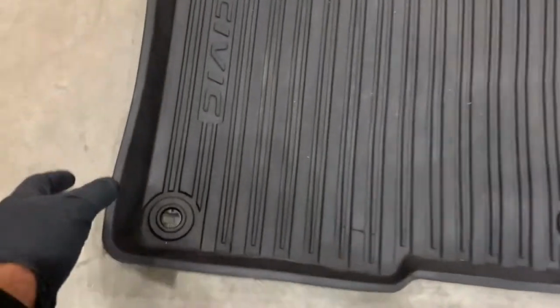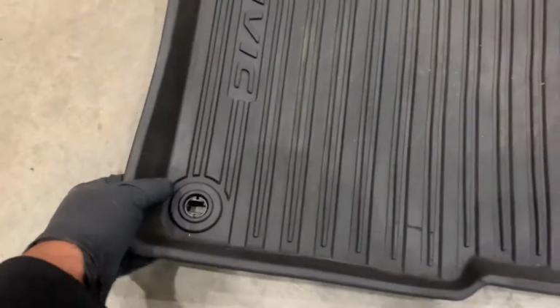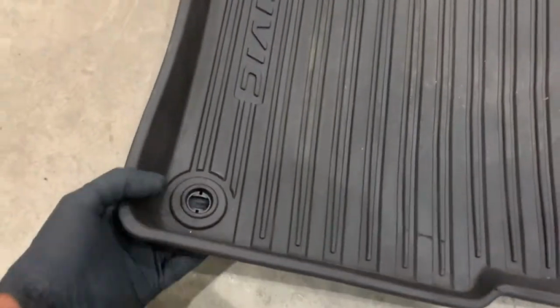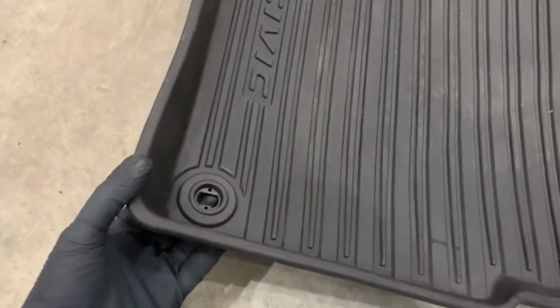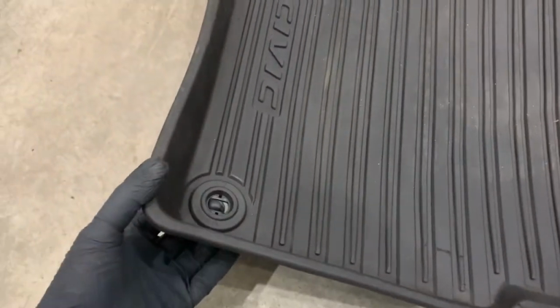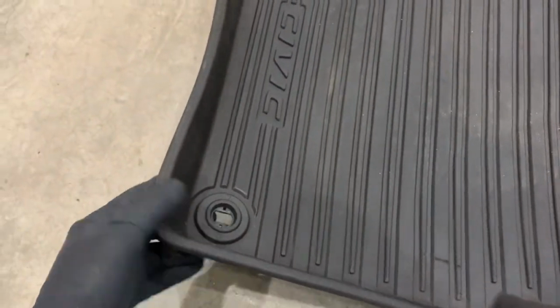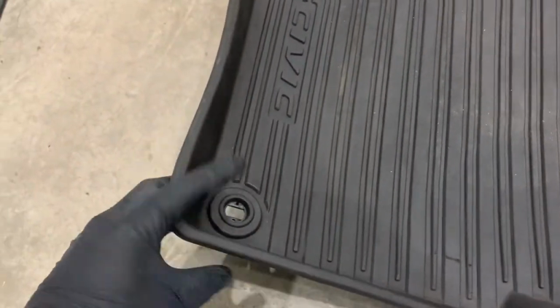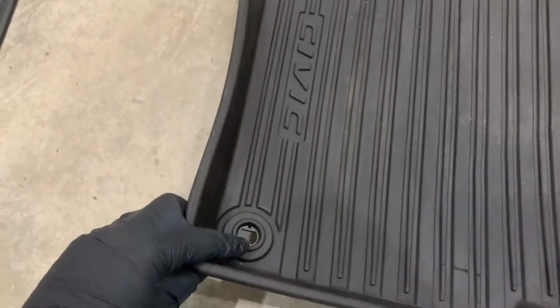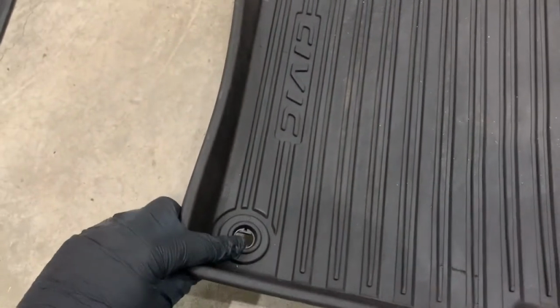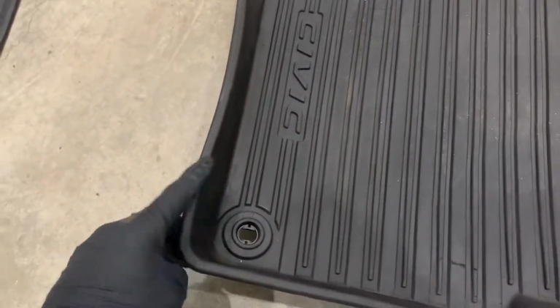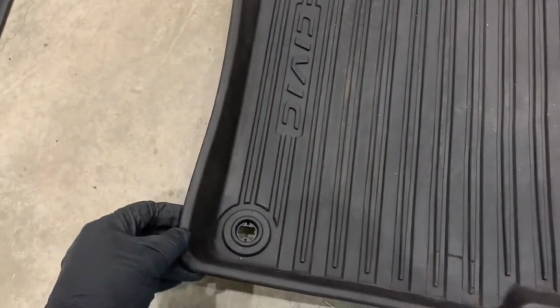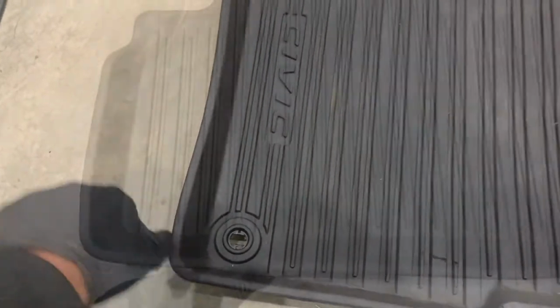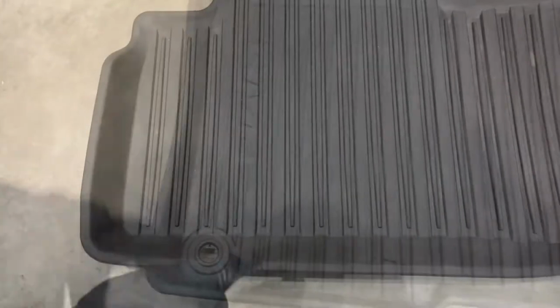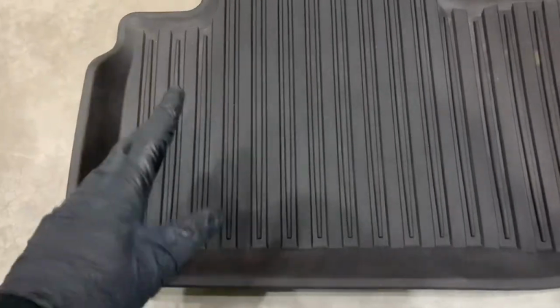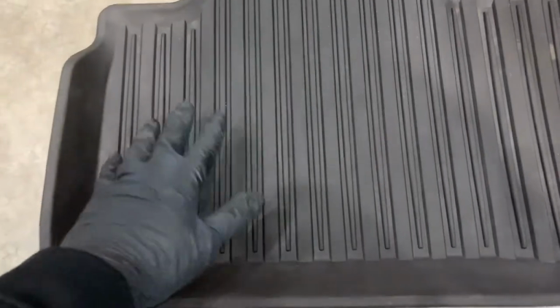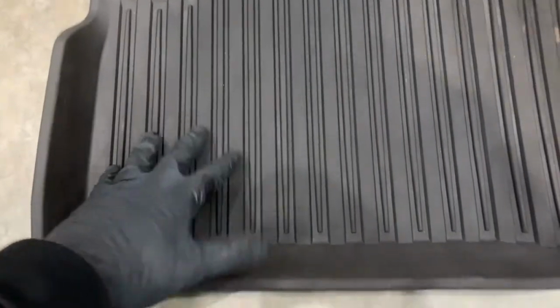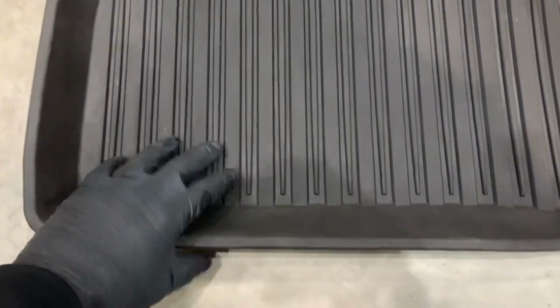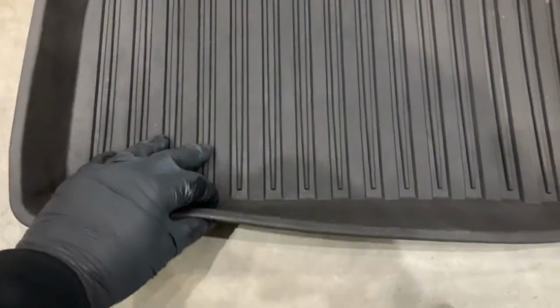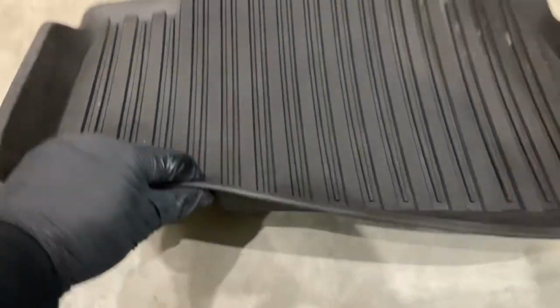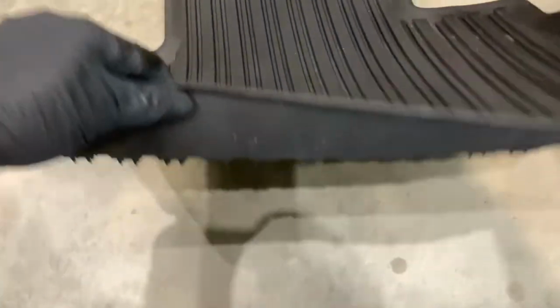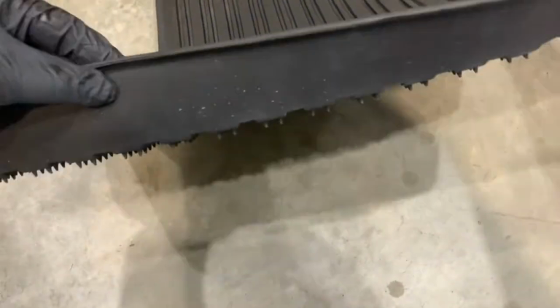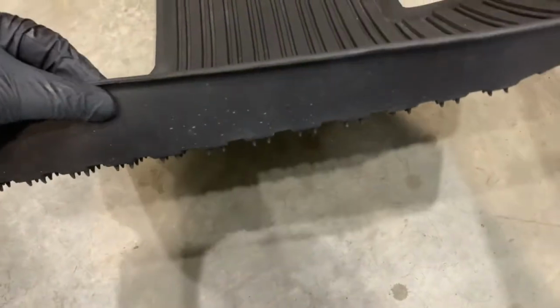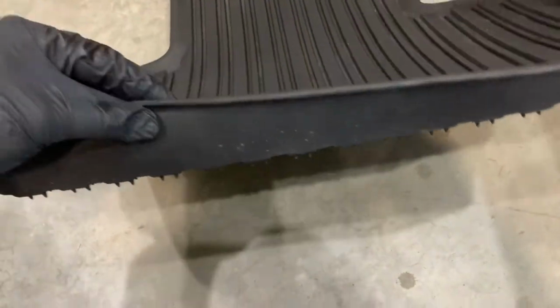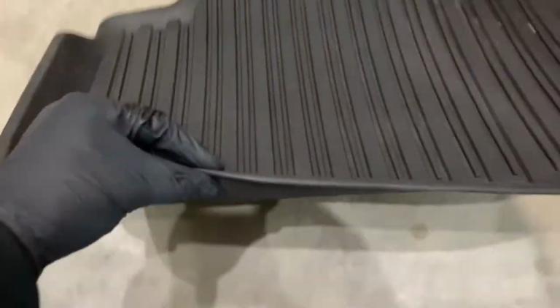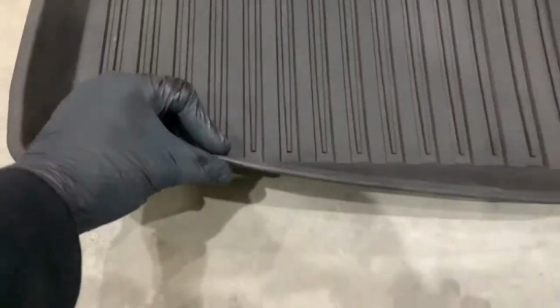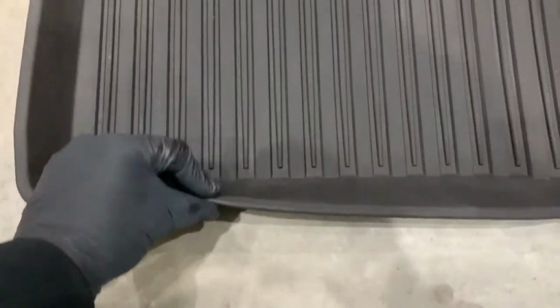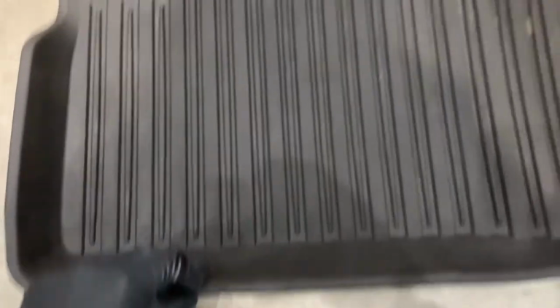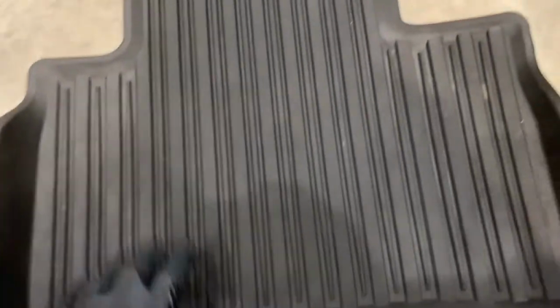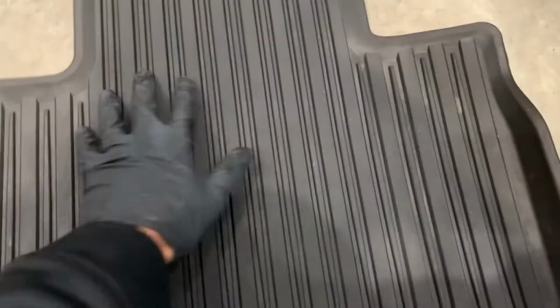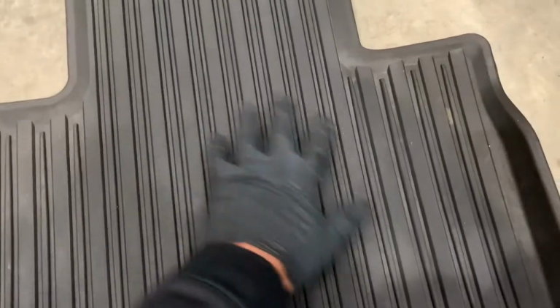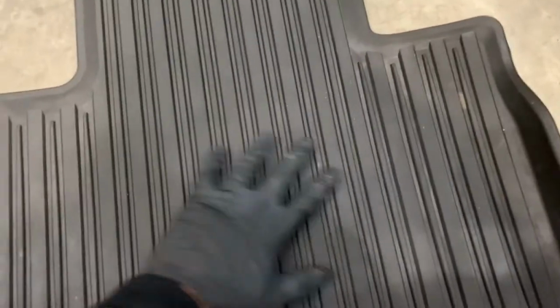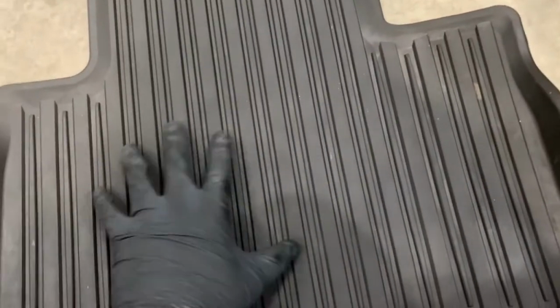When sourcing weatherproof mats, we're going to look for a few characteristics. The first quality you want to look for is something that is thick, heavy-duty, pliable, and made of rubber.